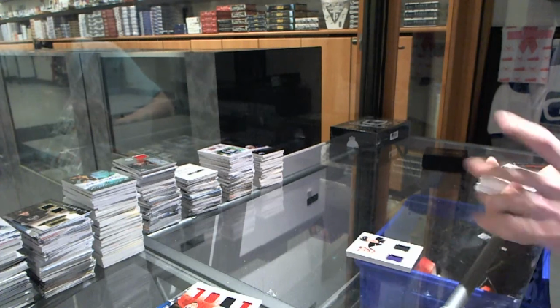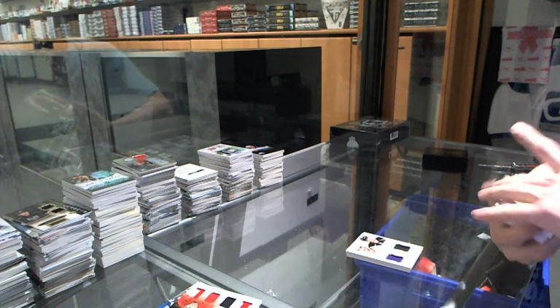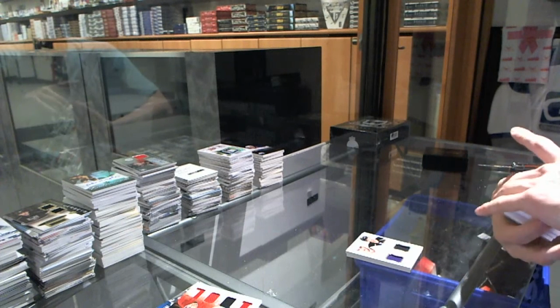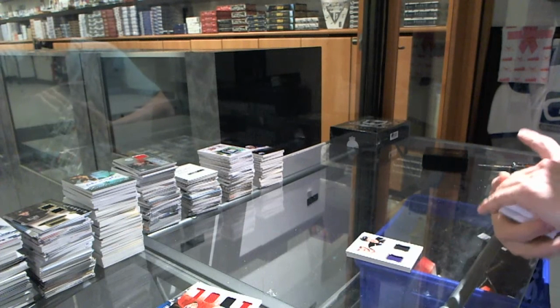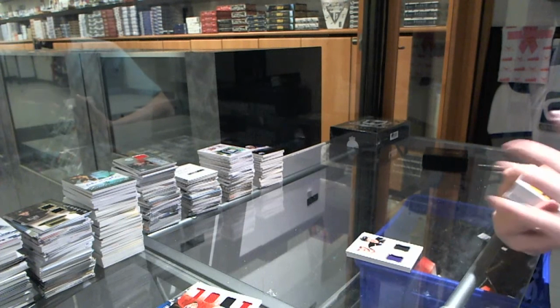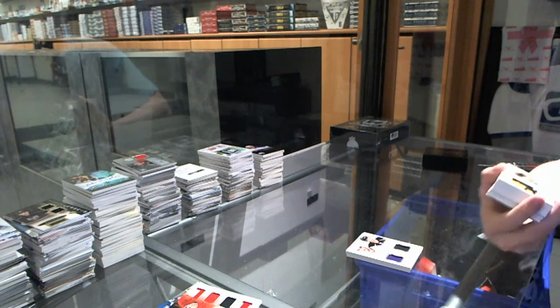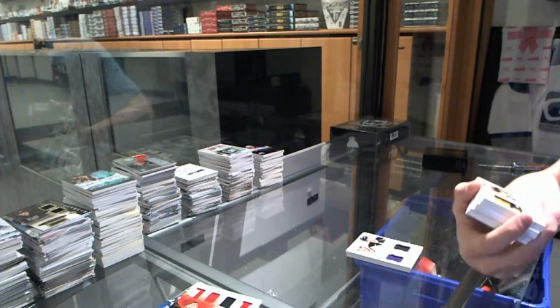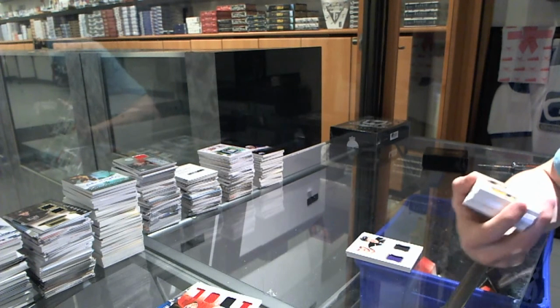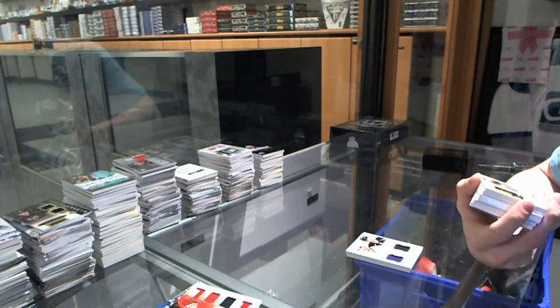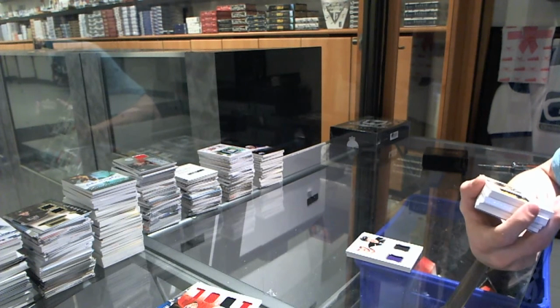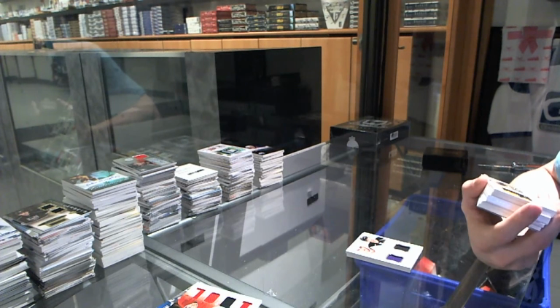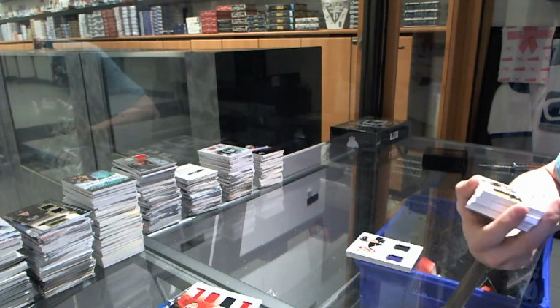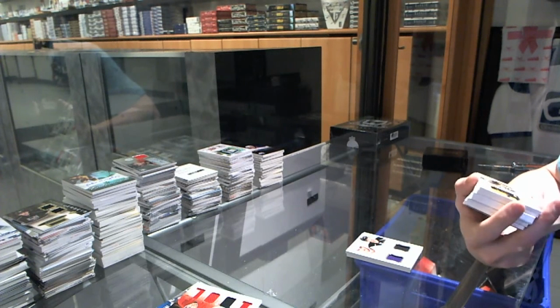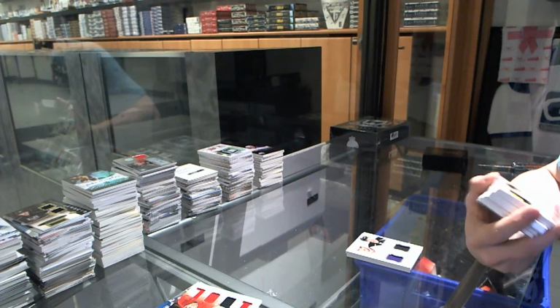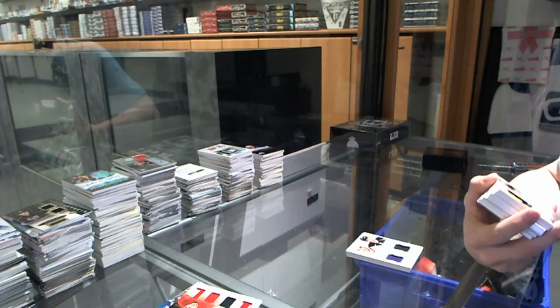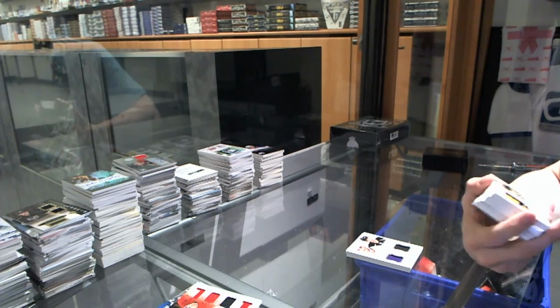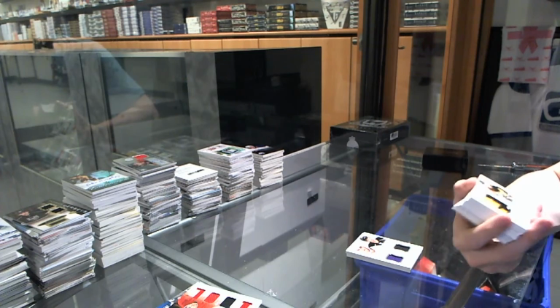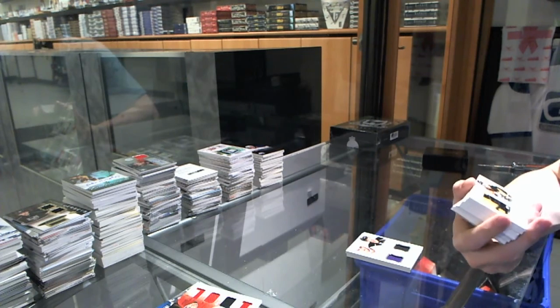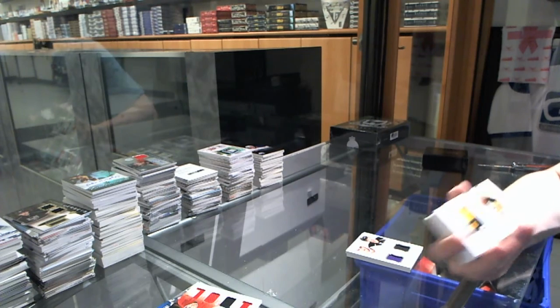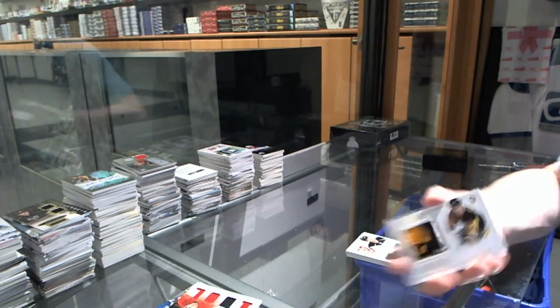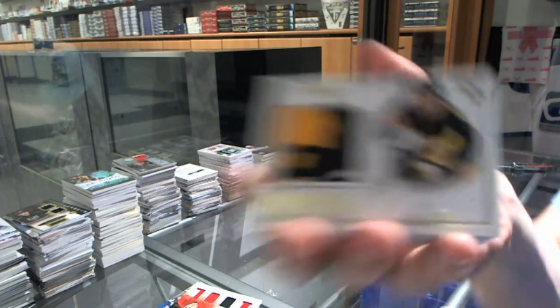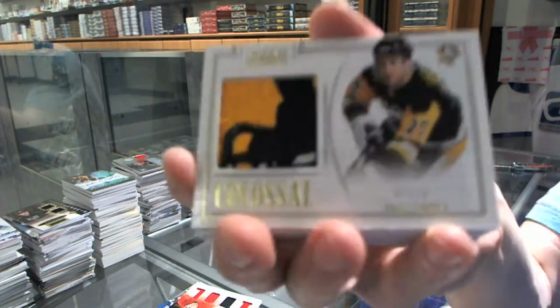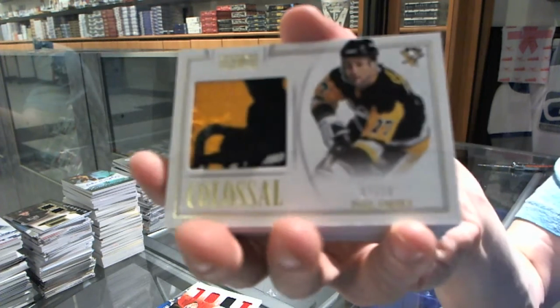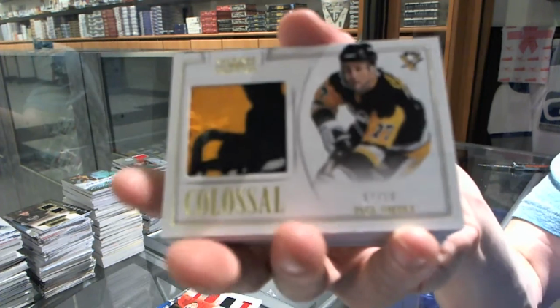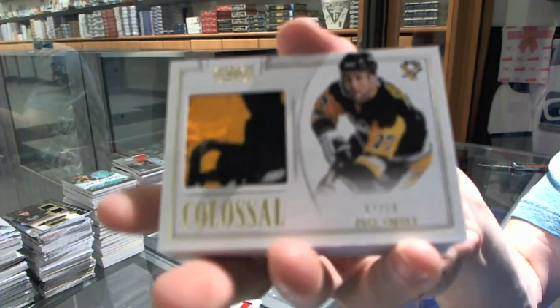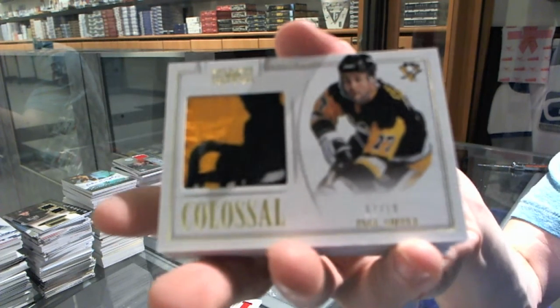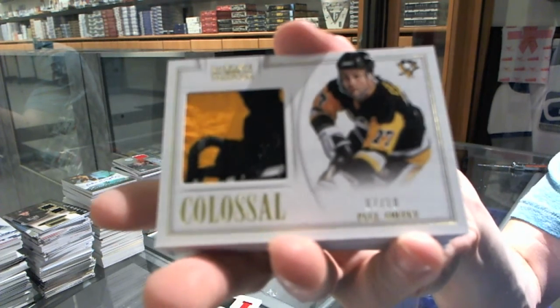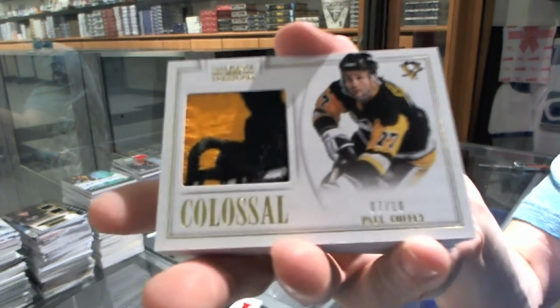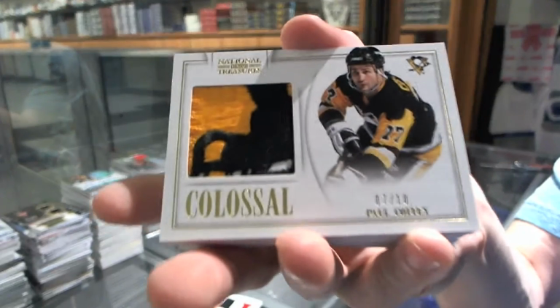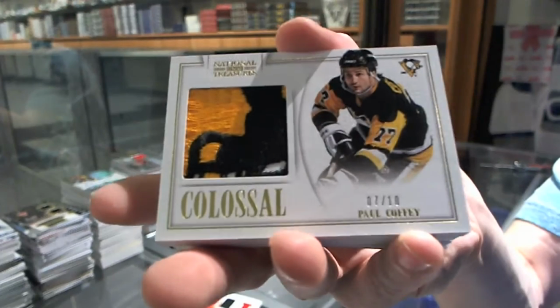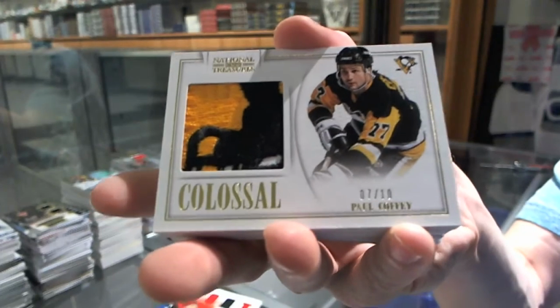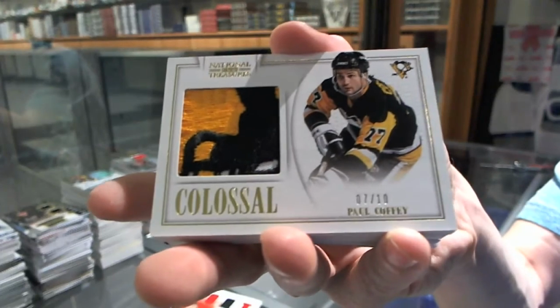That is filthy. We've got a Colossal Patch numbered 7 of 10 for the Pittsburgh Penguins, Paul Coffey.